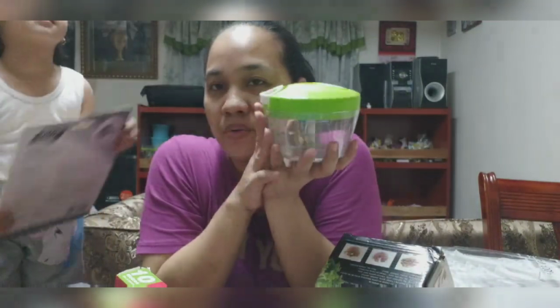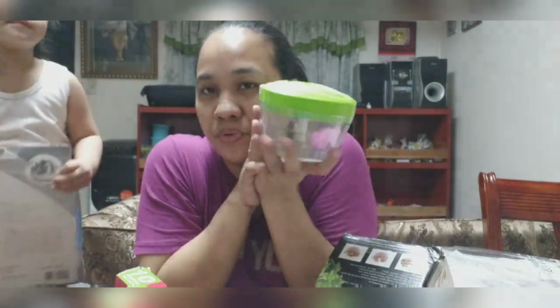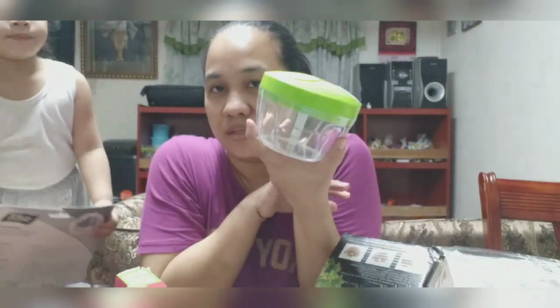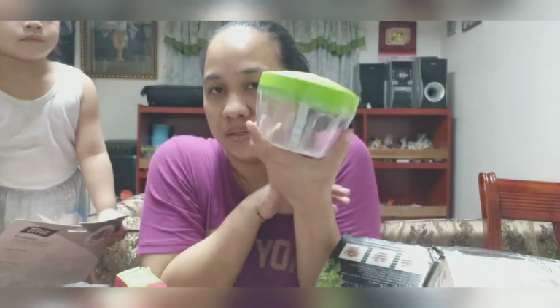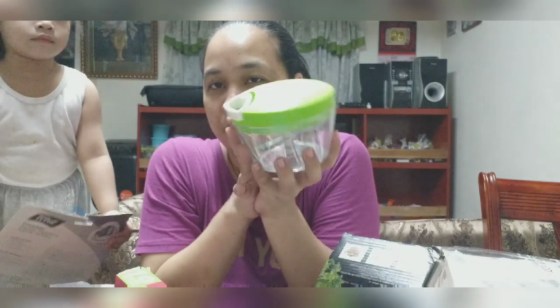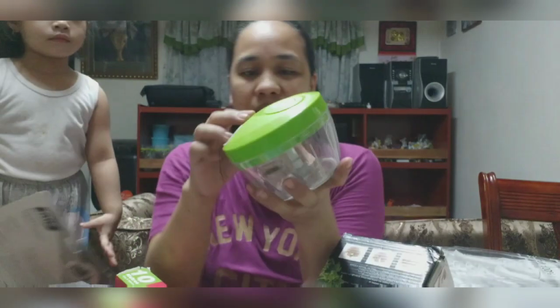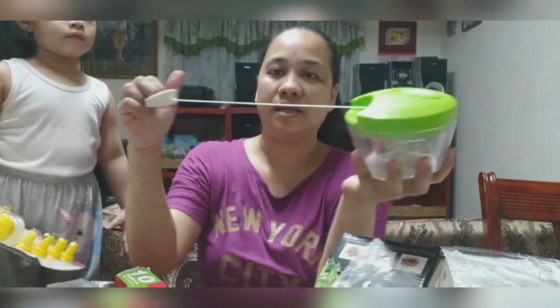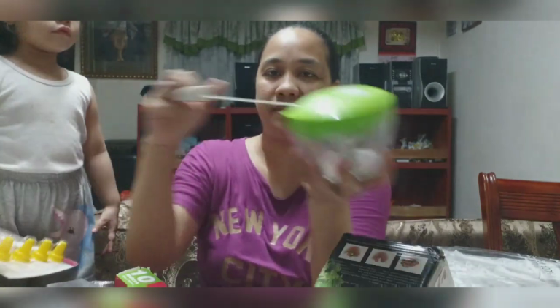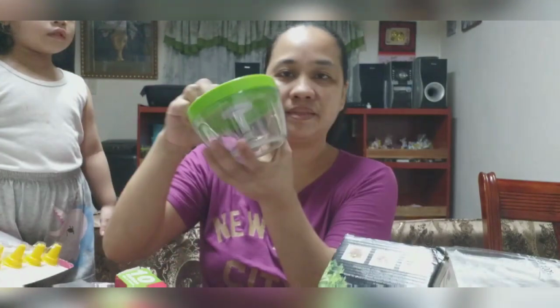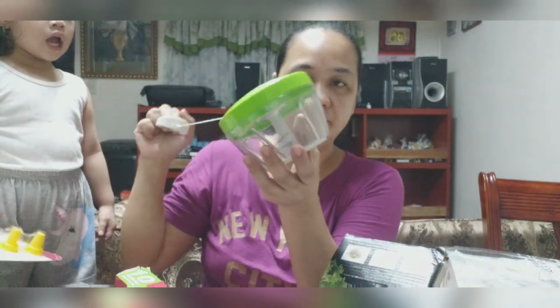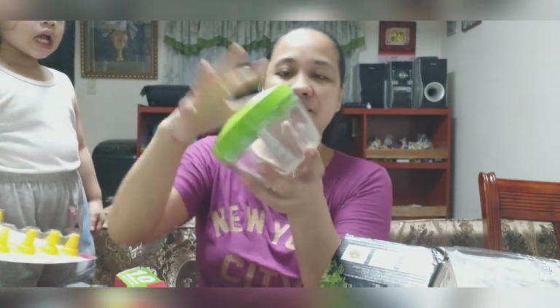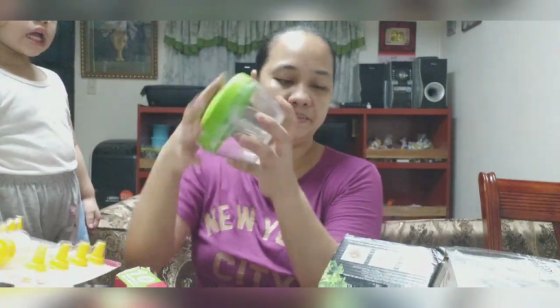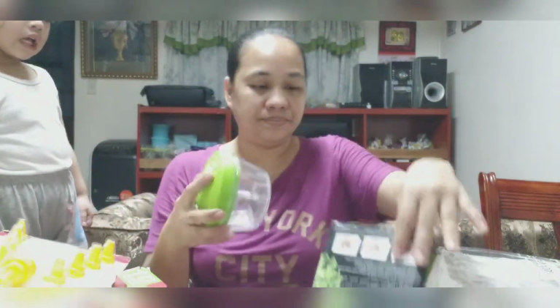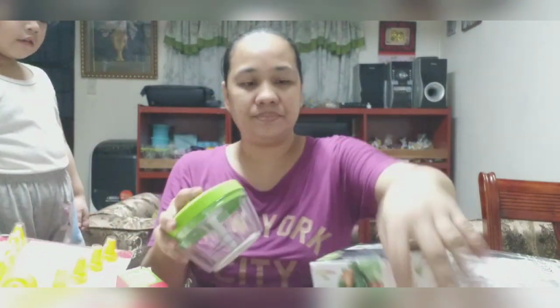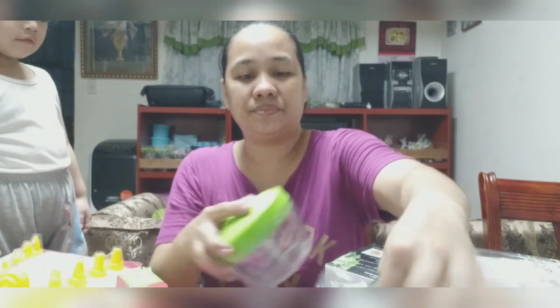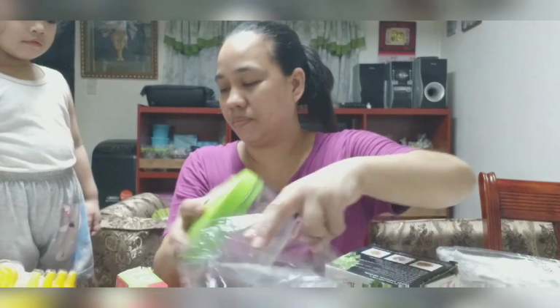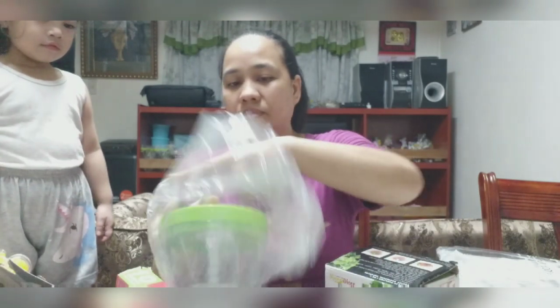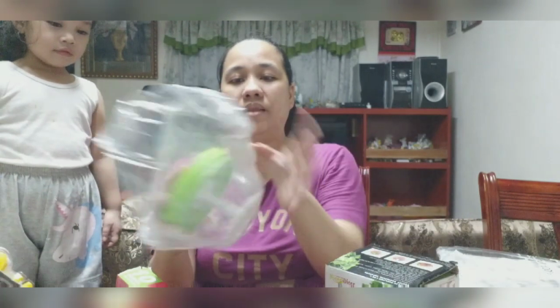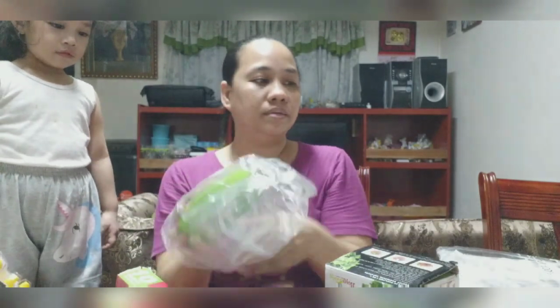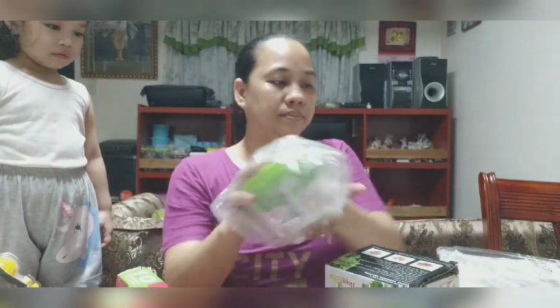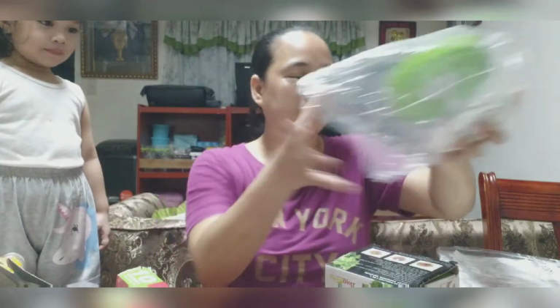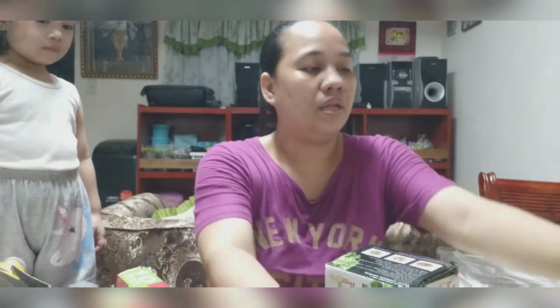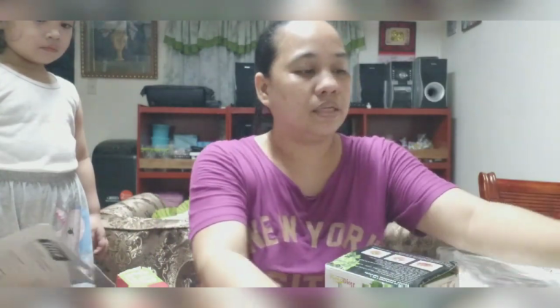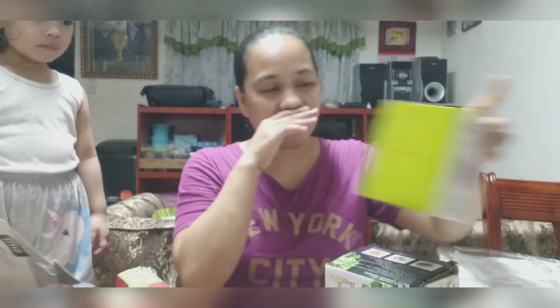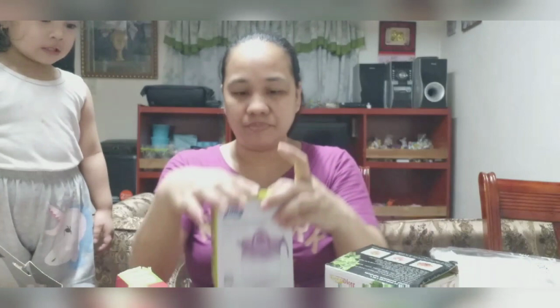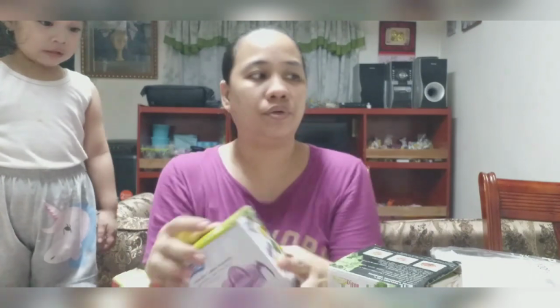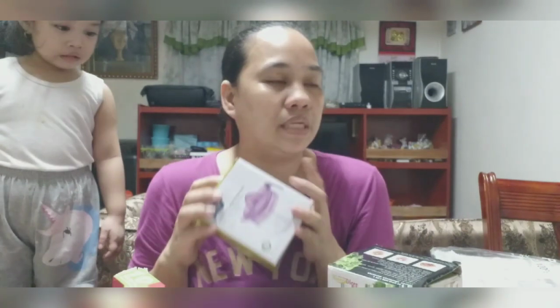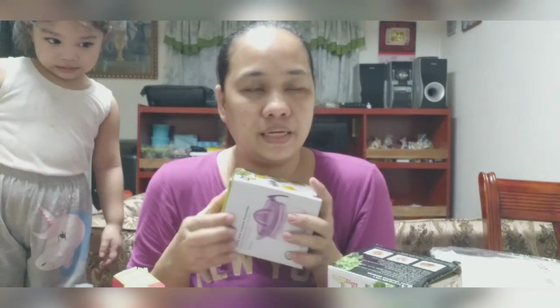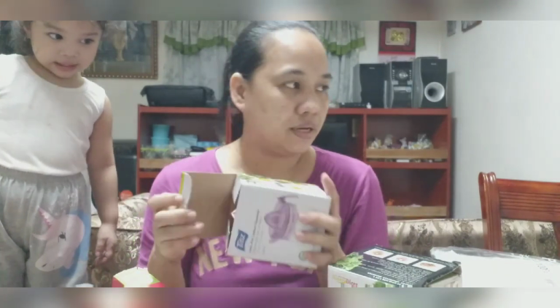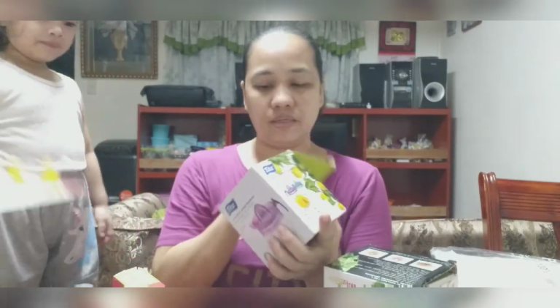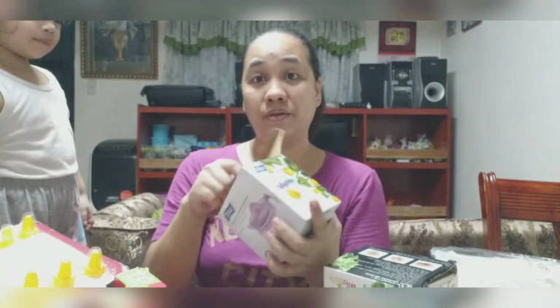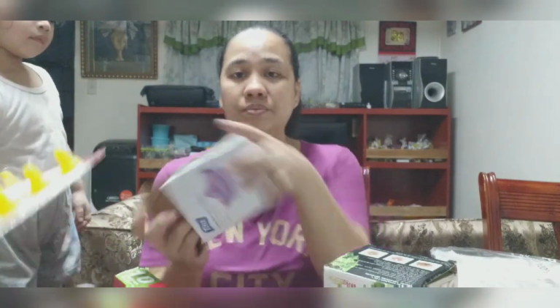Yung ginamit ko siya, ito na yung naging kulay, hindi na siya matanggal. Saka ito — alam ko ano eh, nasa 100 pesos lang siya nung binili ko. Carrots, bawang, sibuyas, red pepper.